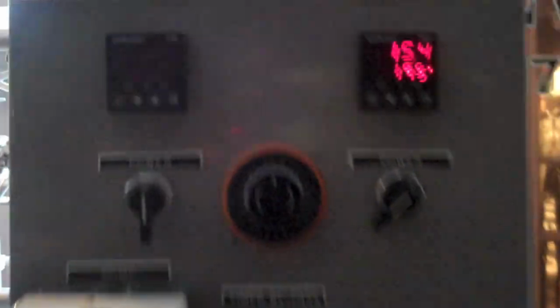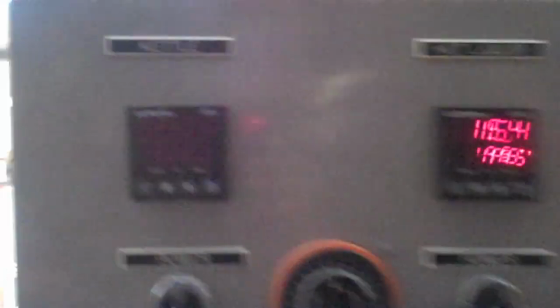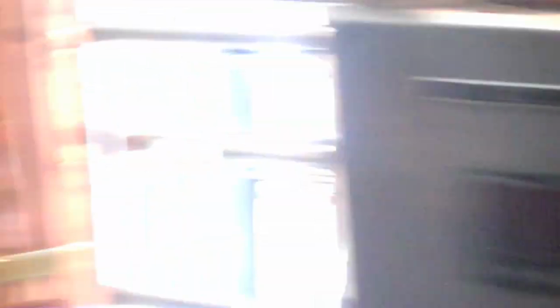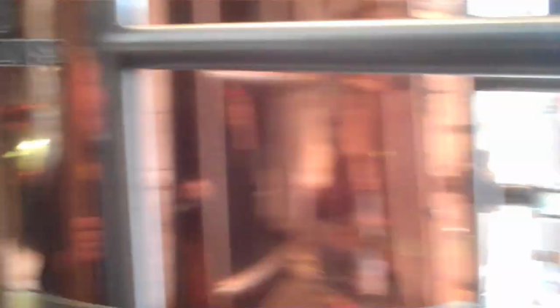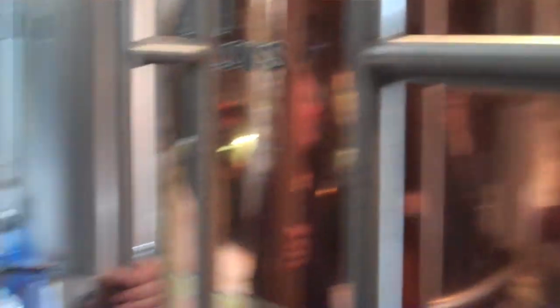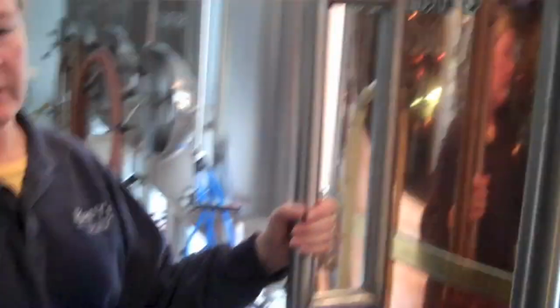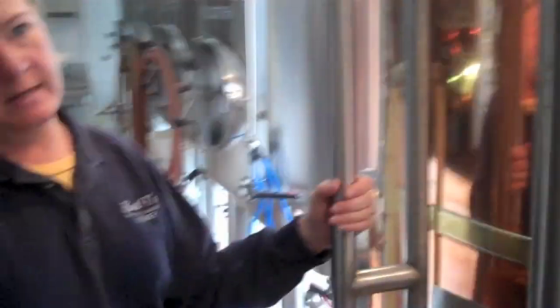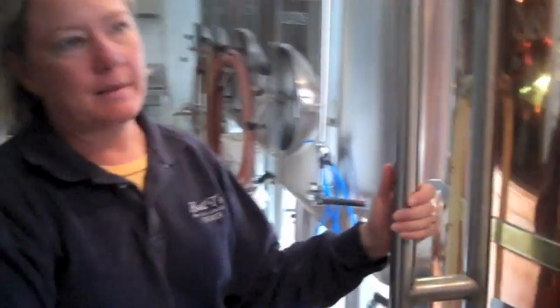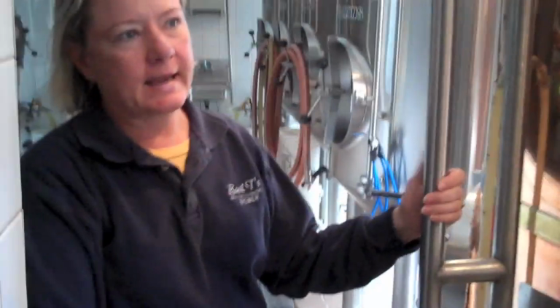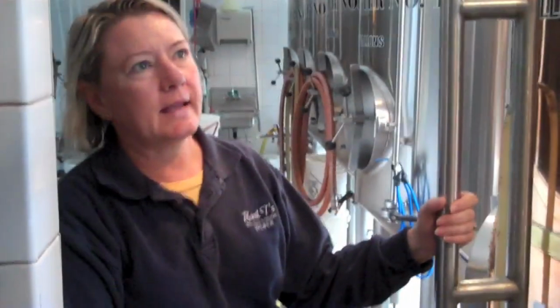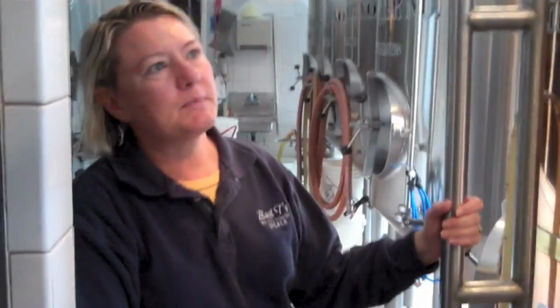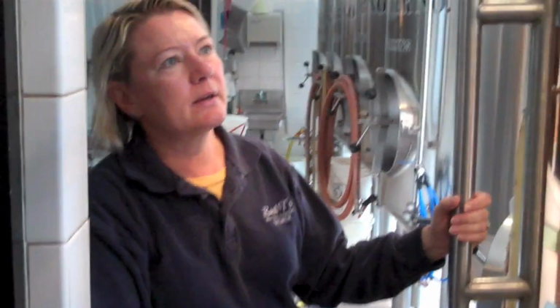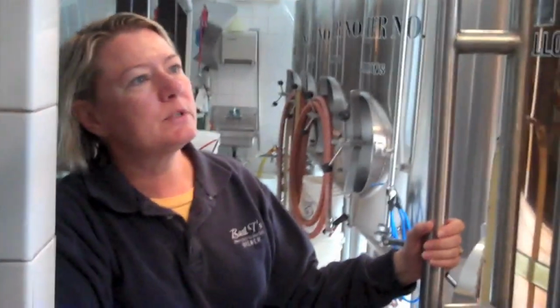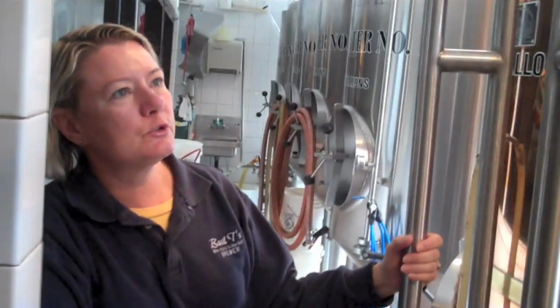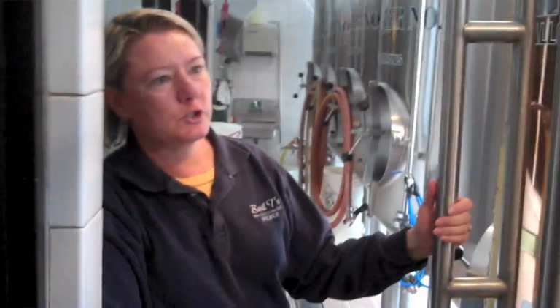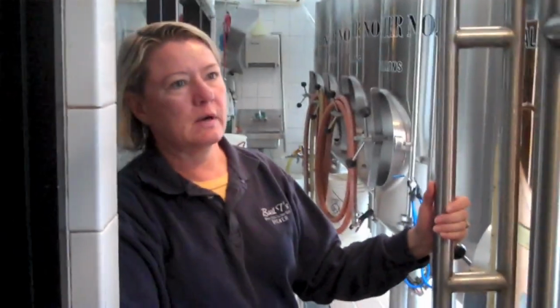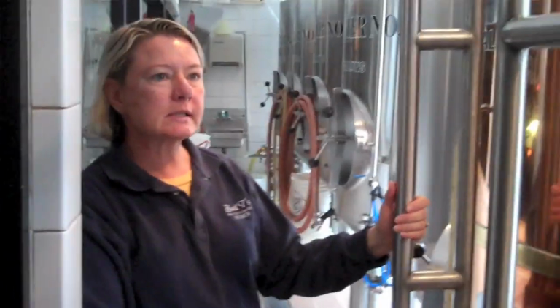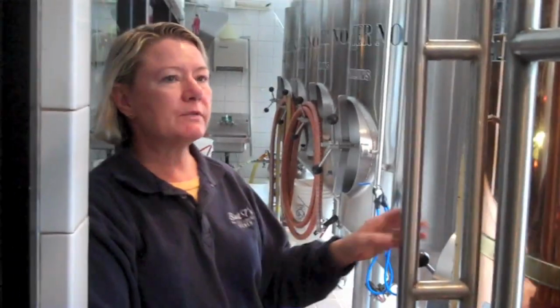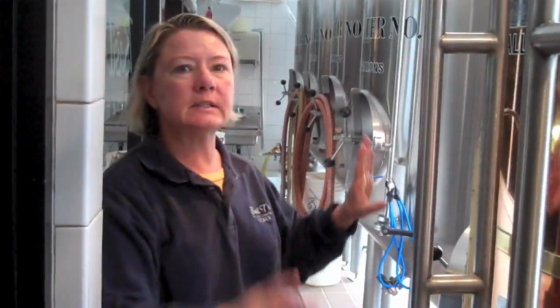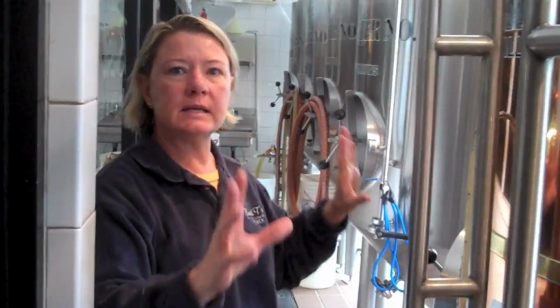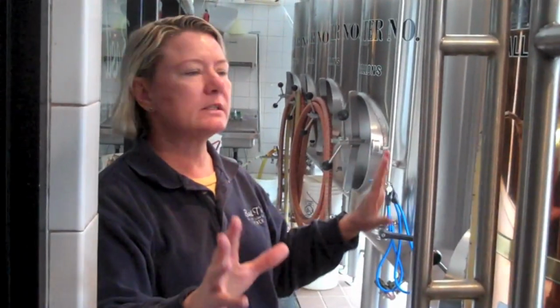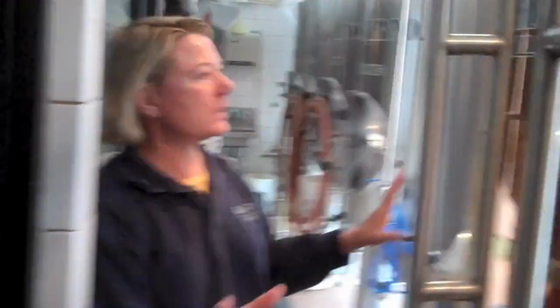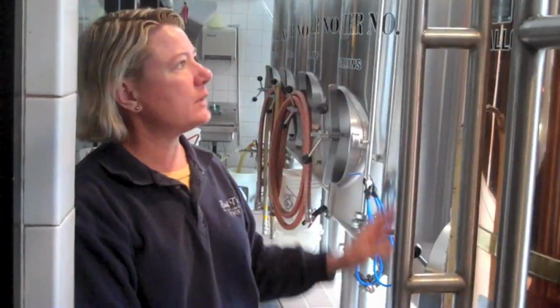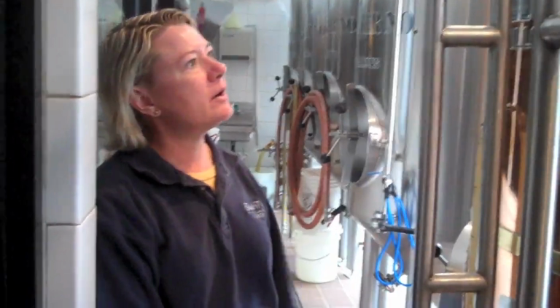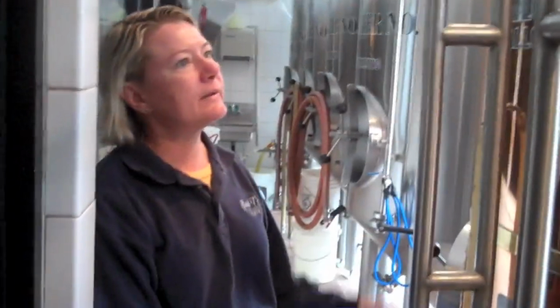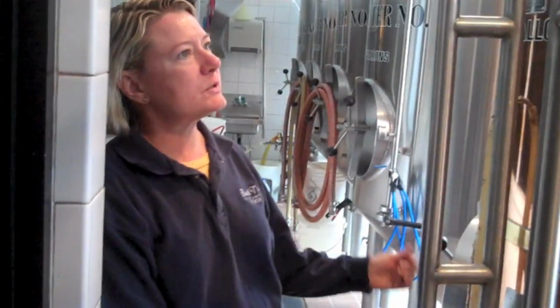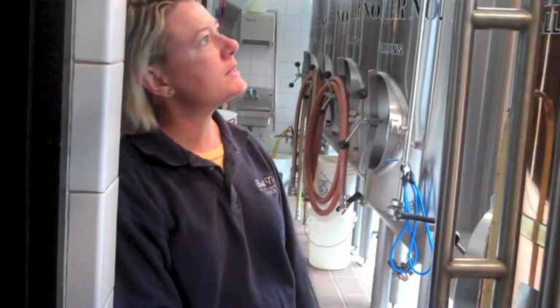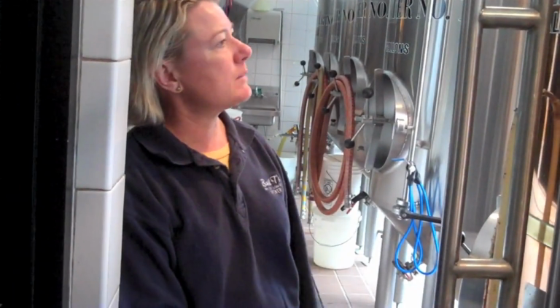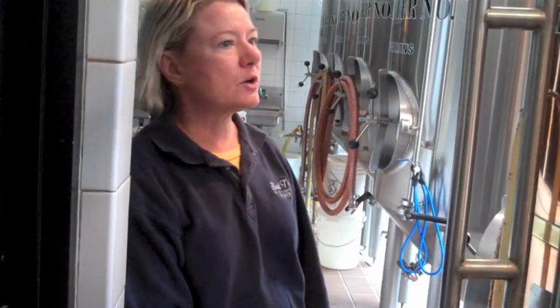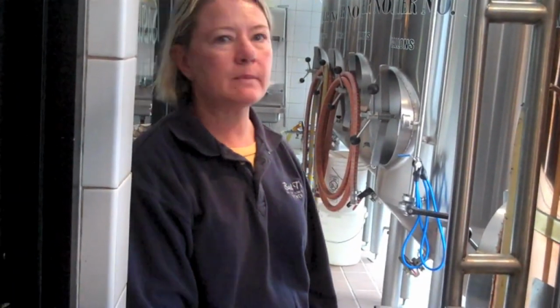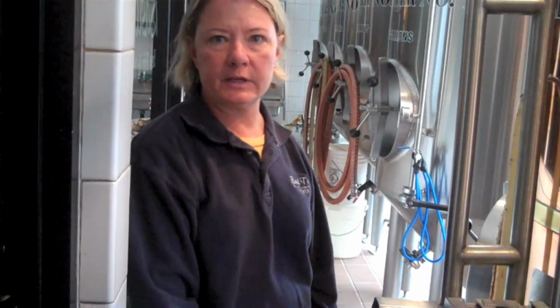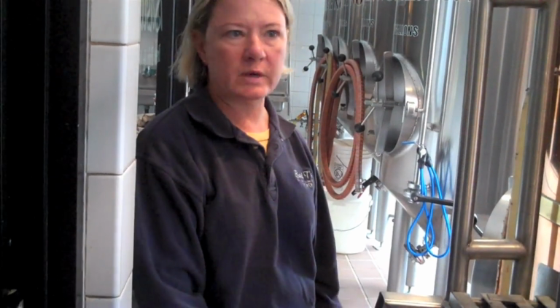Now the brewing process is really pretty complicated, and I'm not going to go into too much here. I'm just going to give you a little idea of what's going on. And first we're going to start by talking about the equipment.